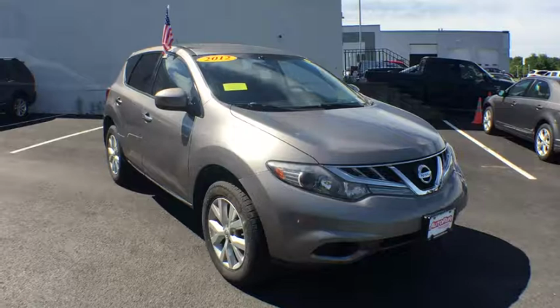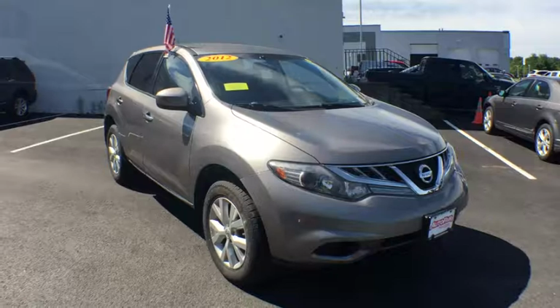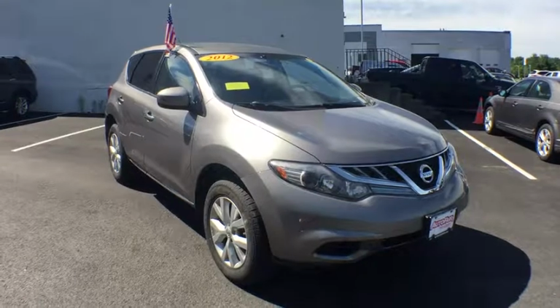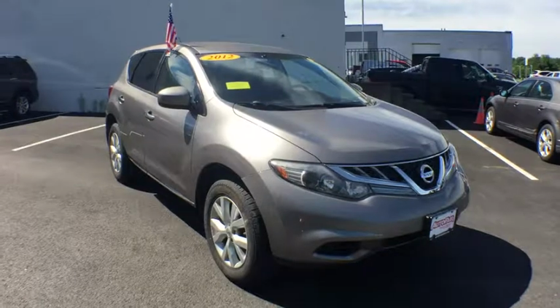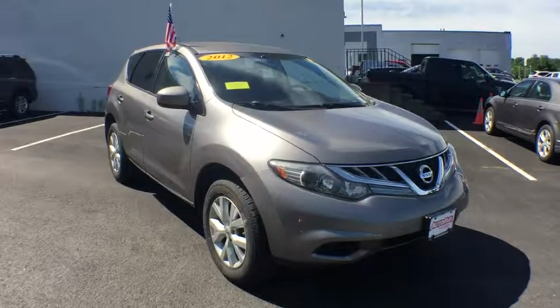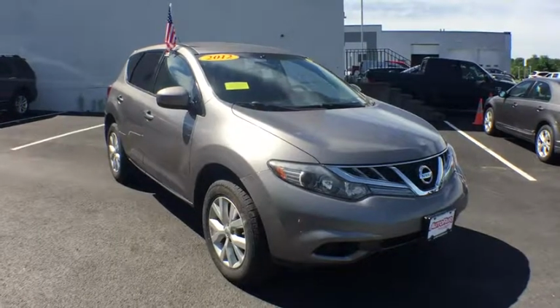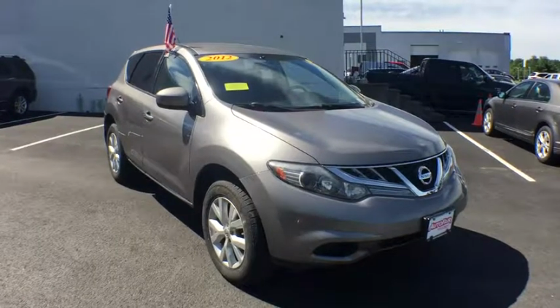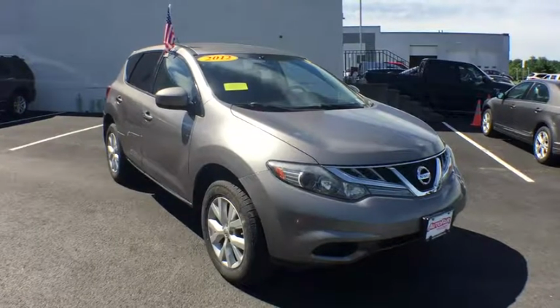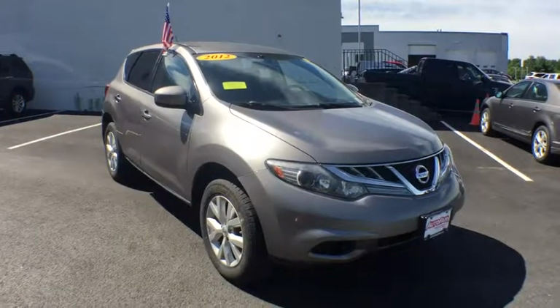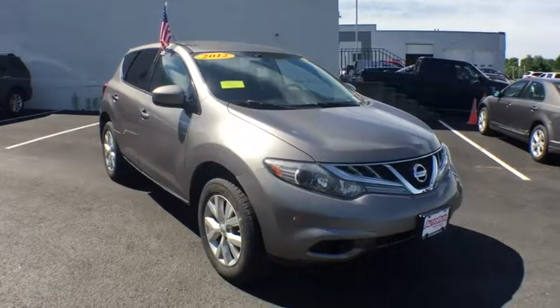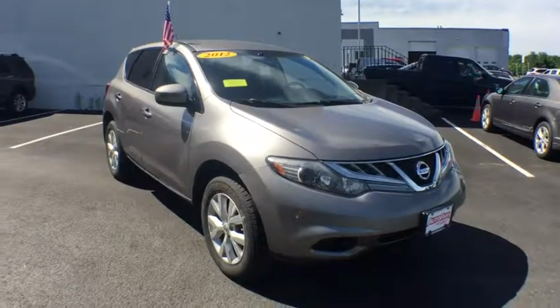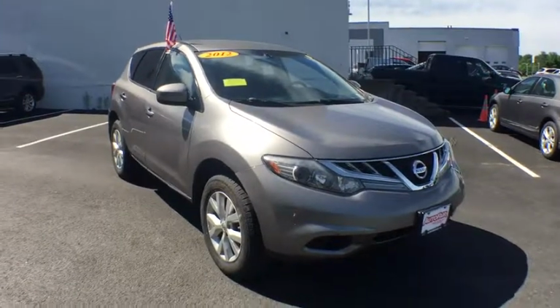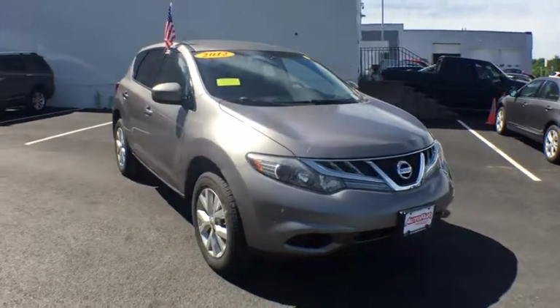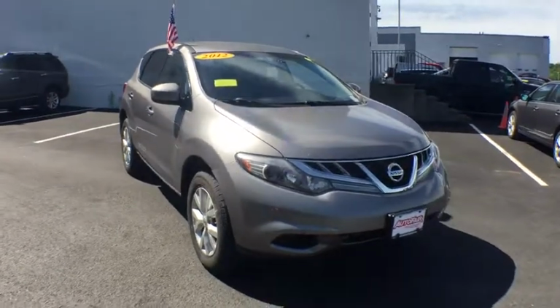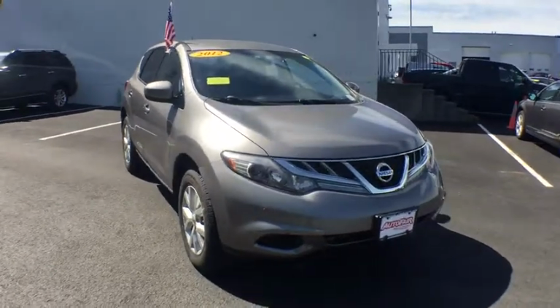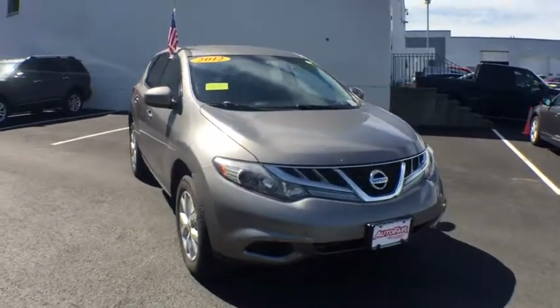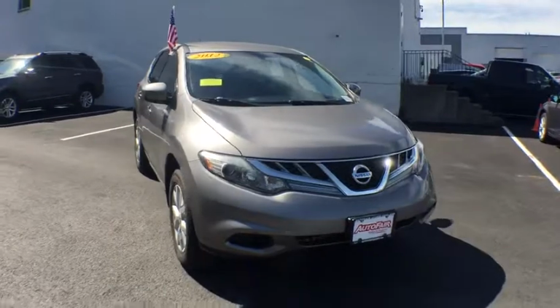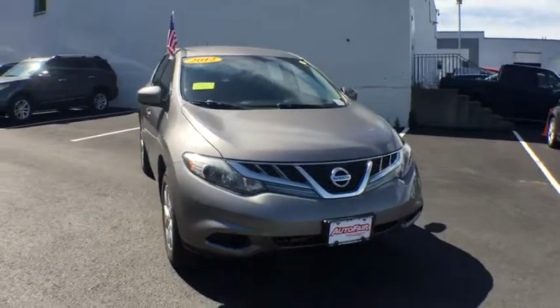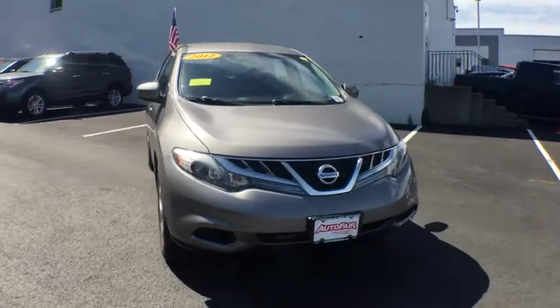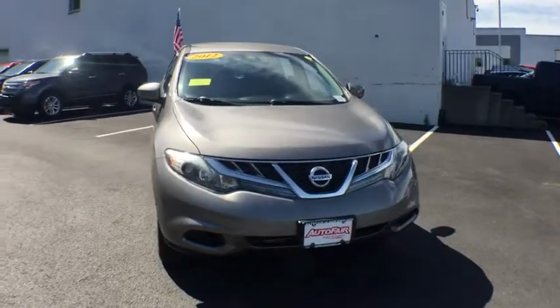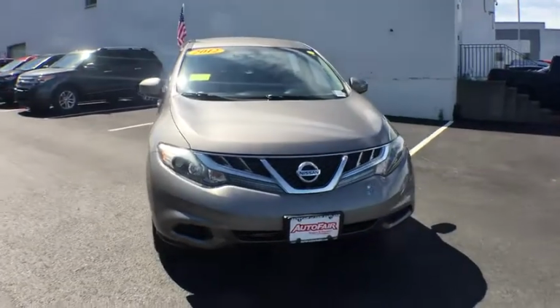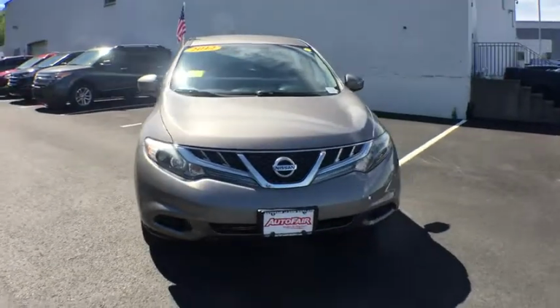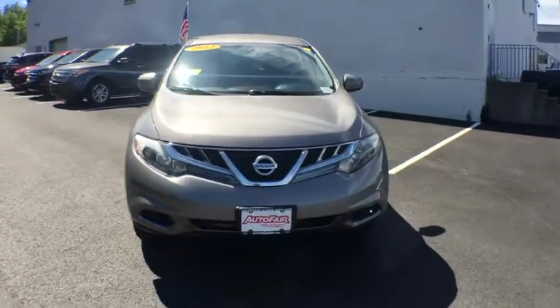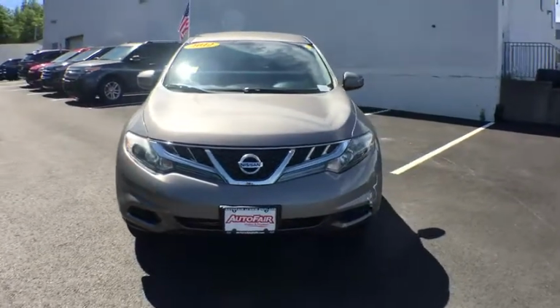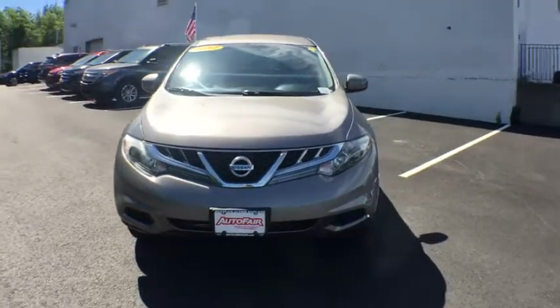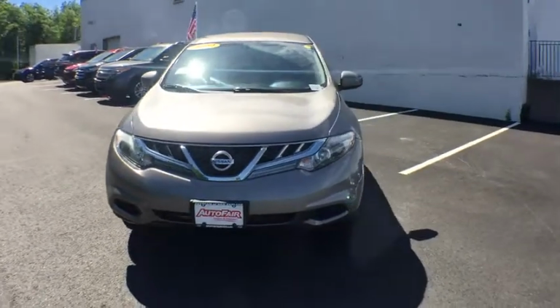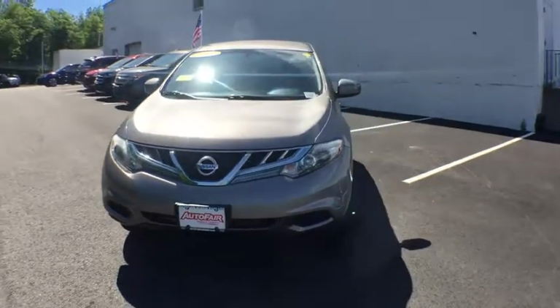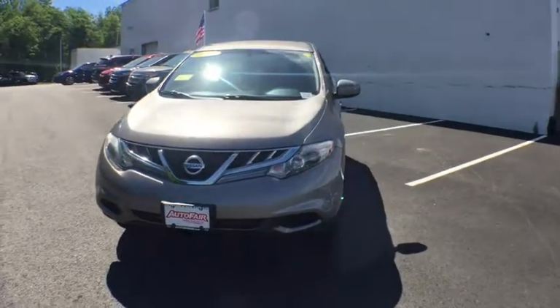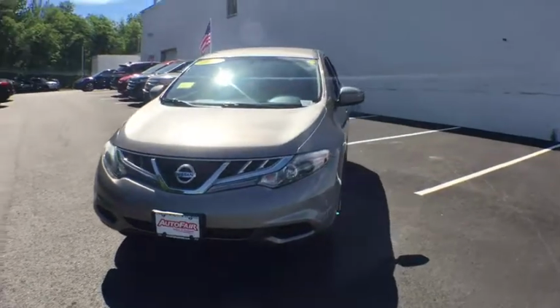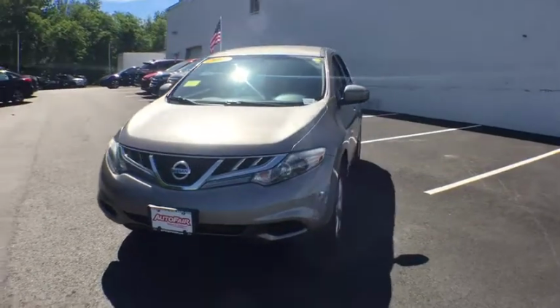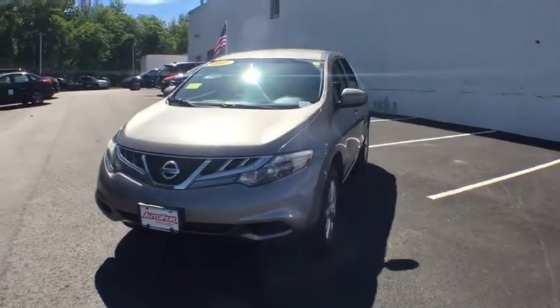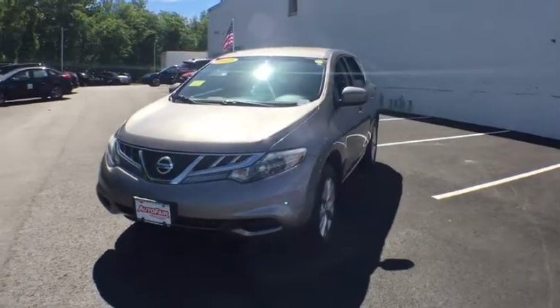The 2012 Nissan Murano. The peace of mind of award-winning safety, including a five-star rating for side impact crash safety, comes standard with the Nissan Murano.